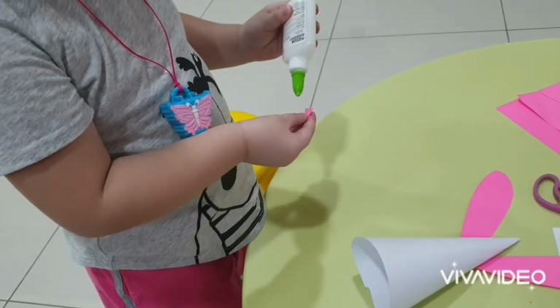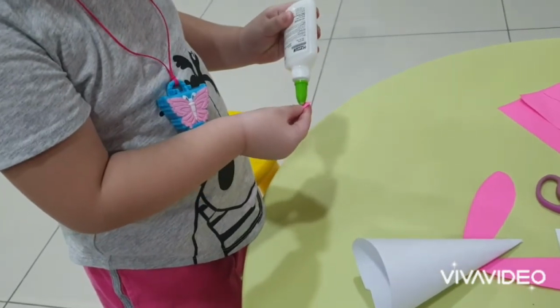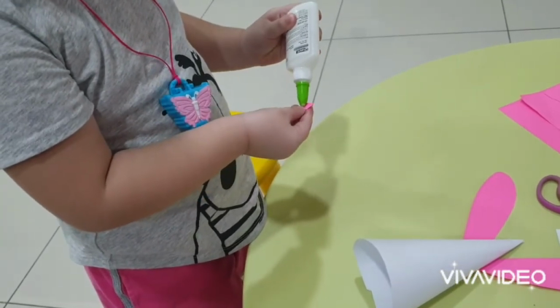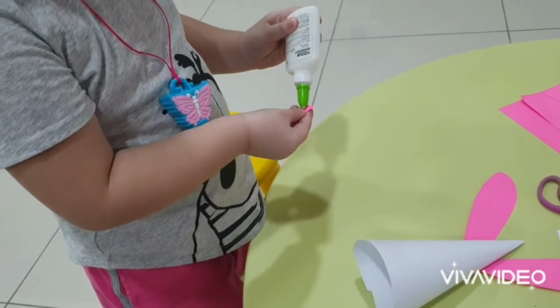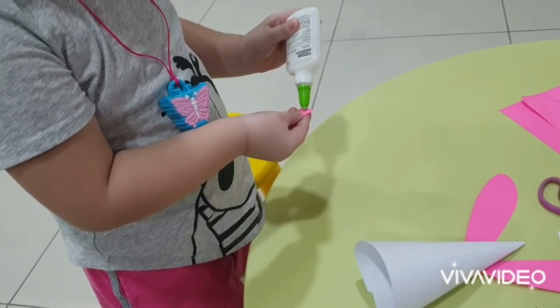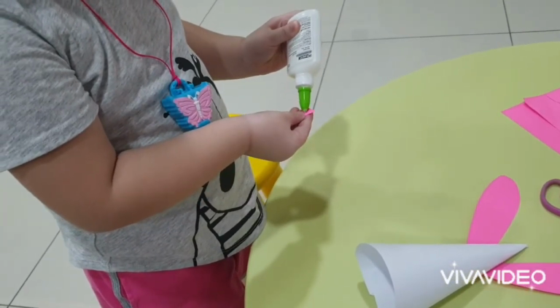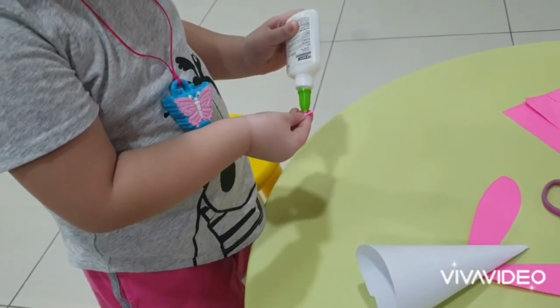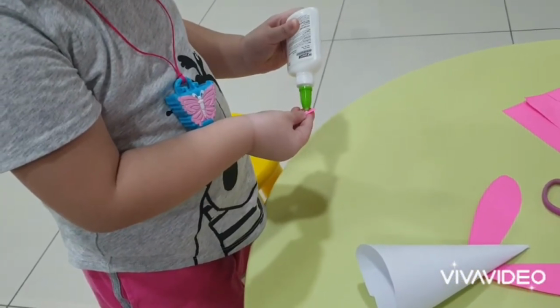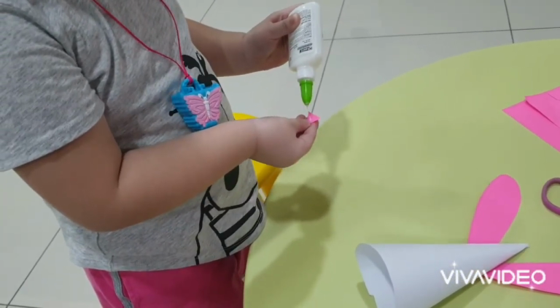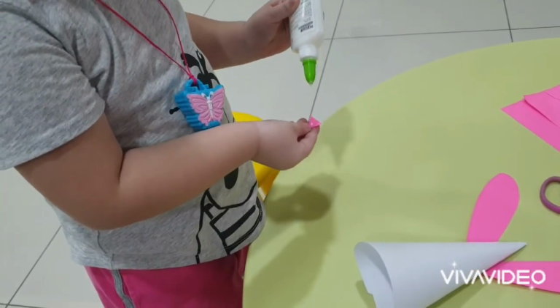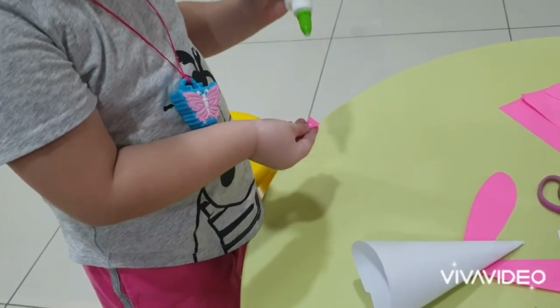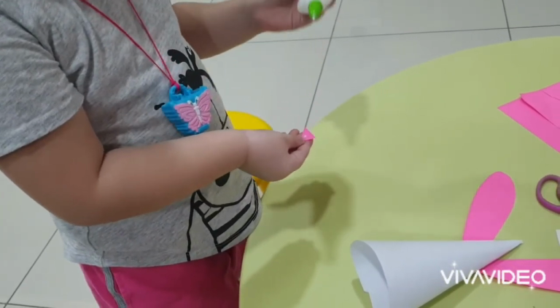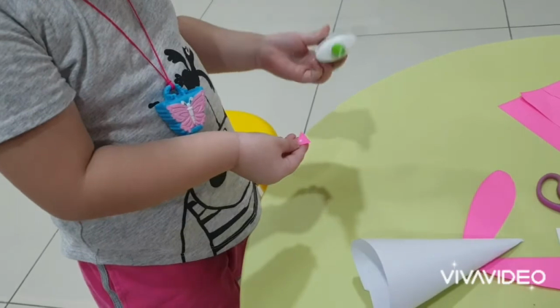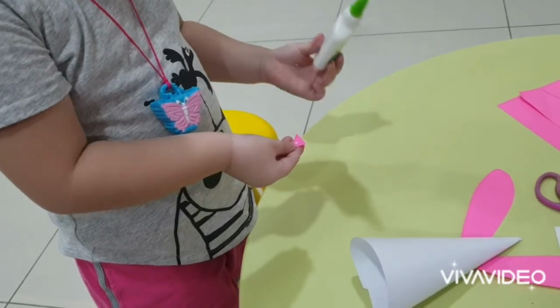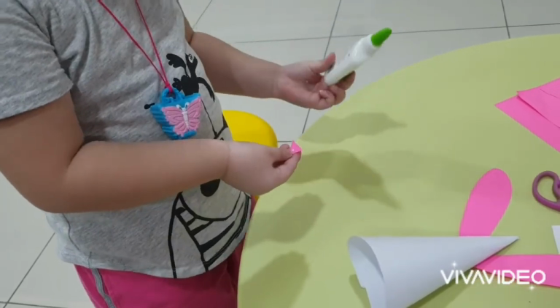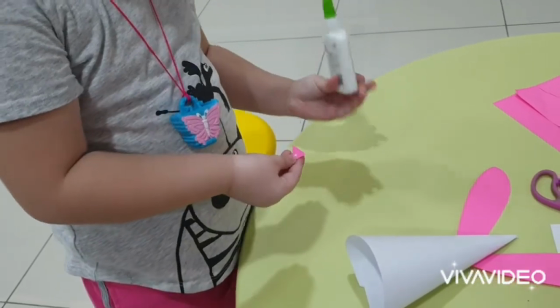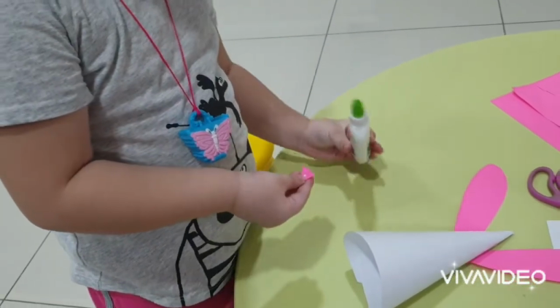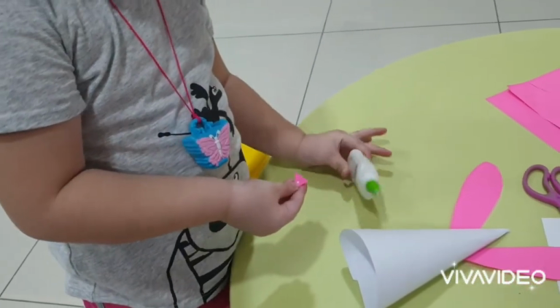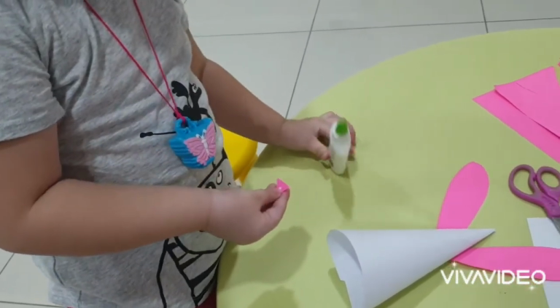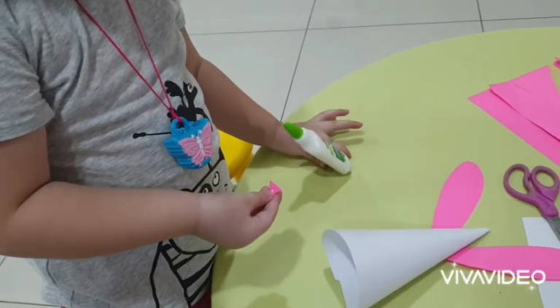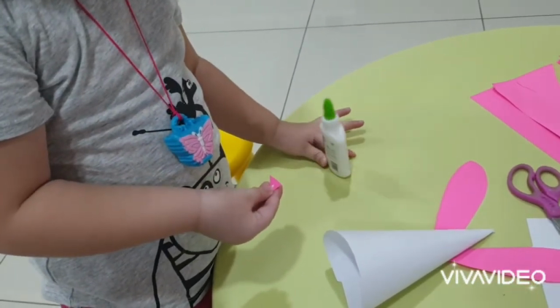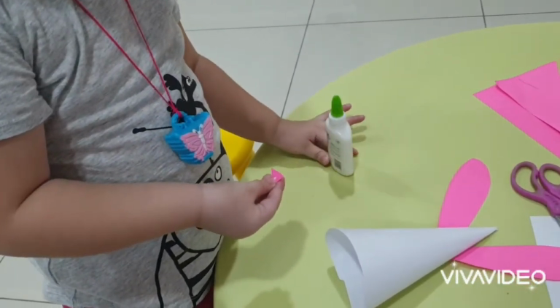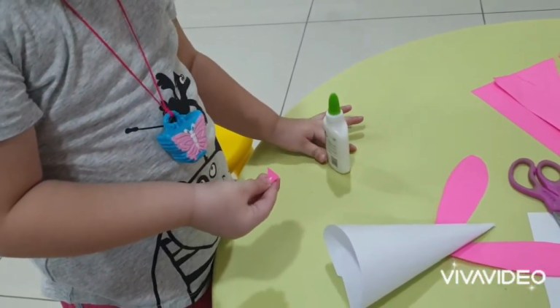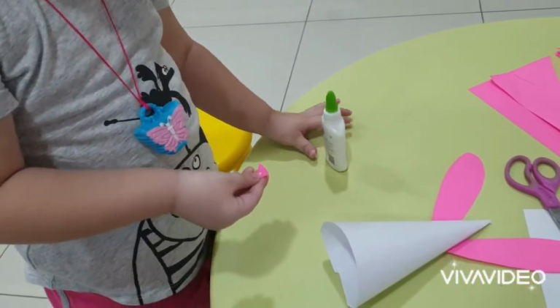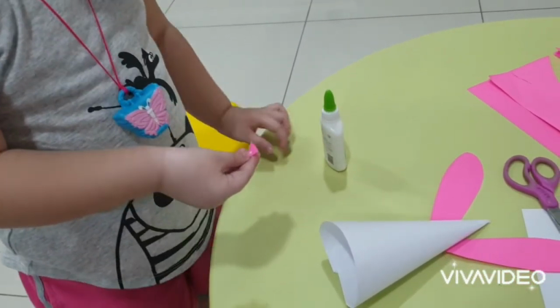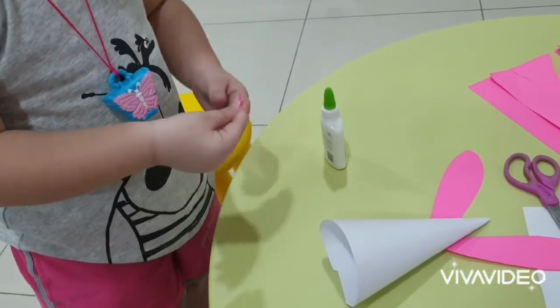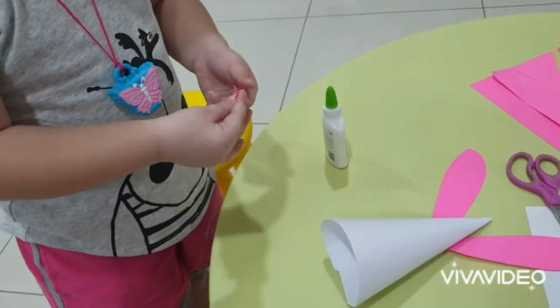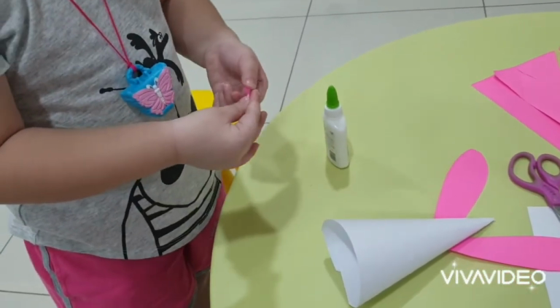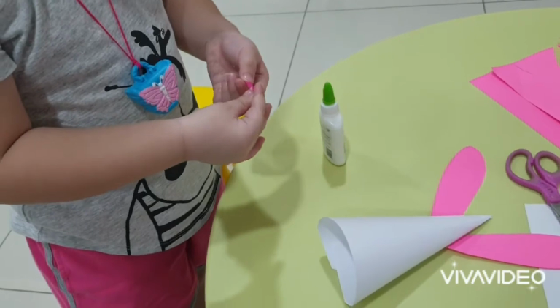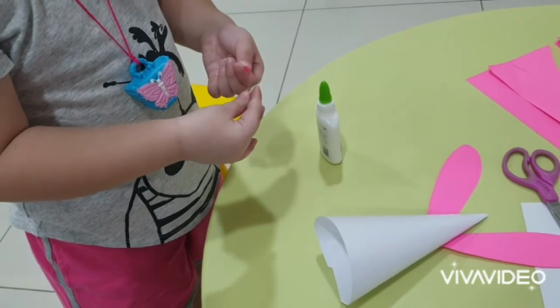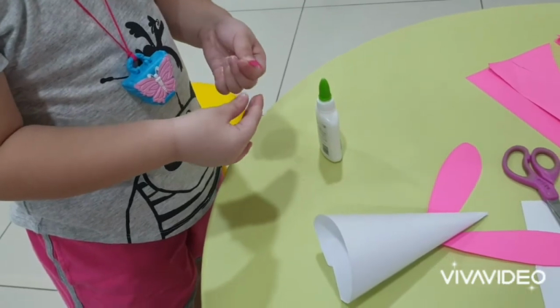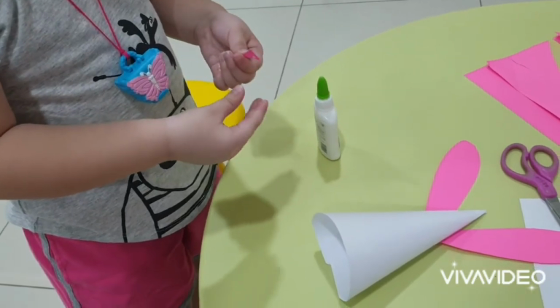That's why I always flip to the other side. Okay. And stick the nose.